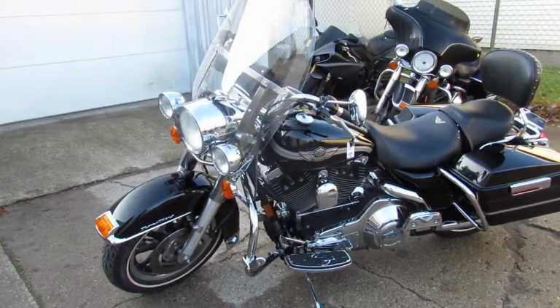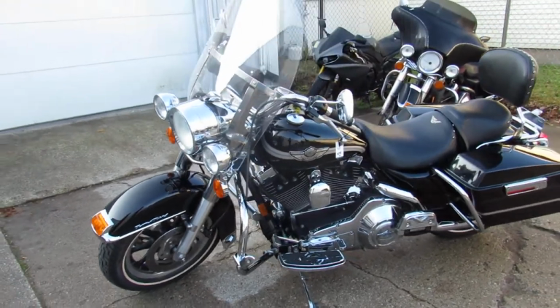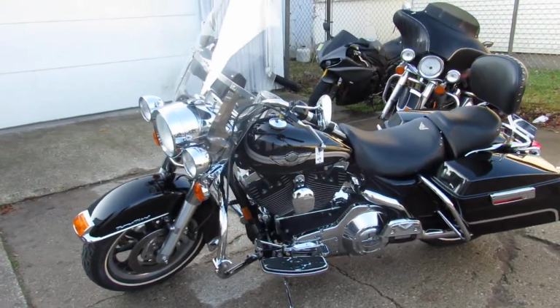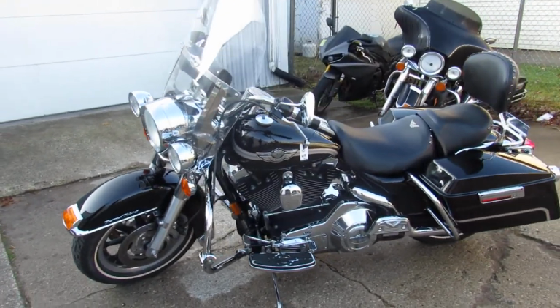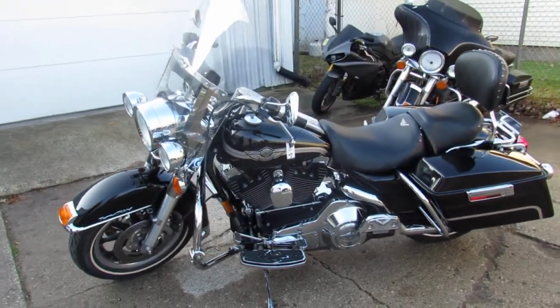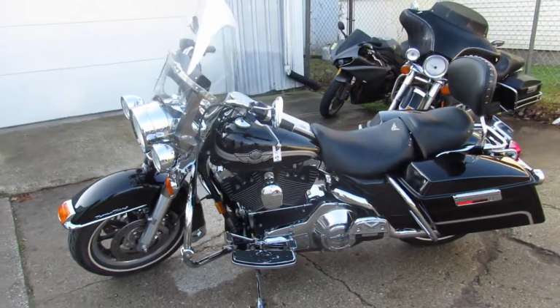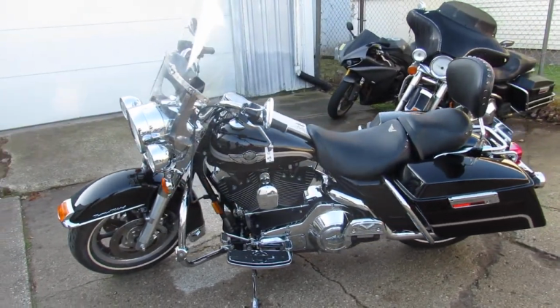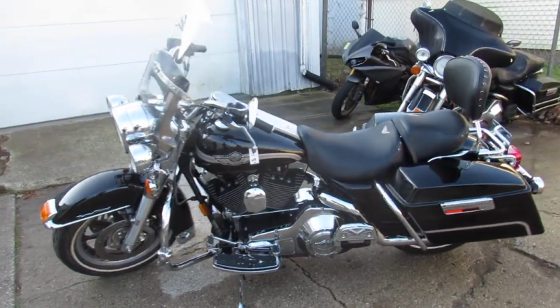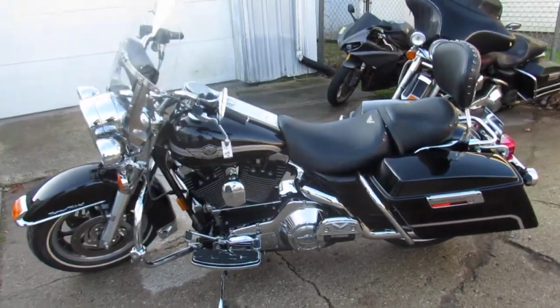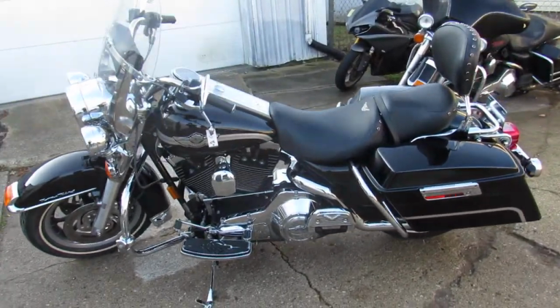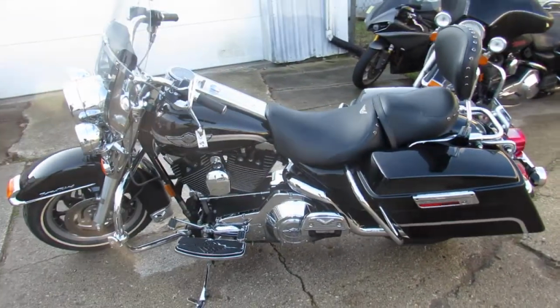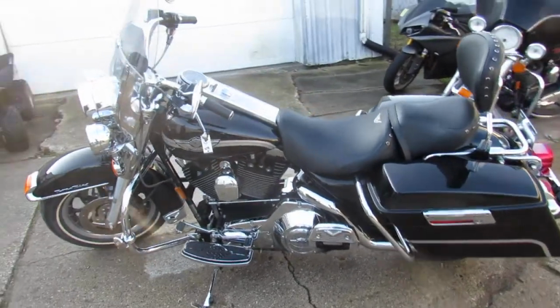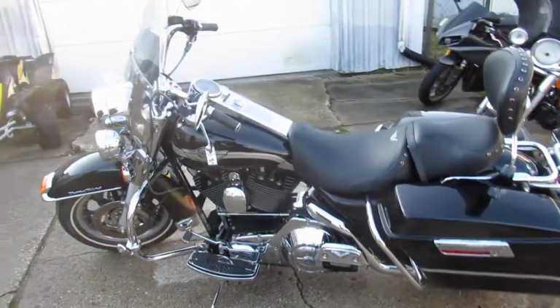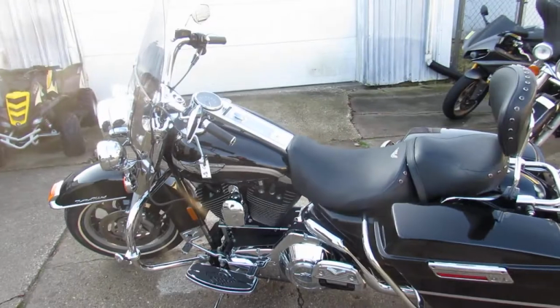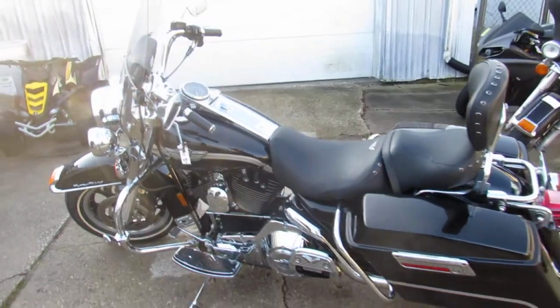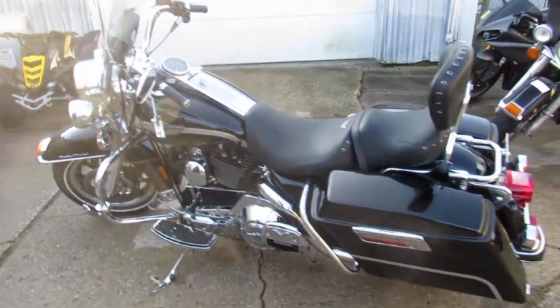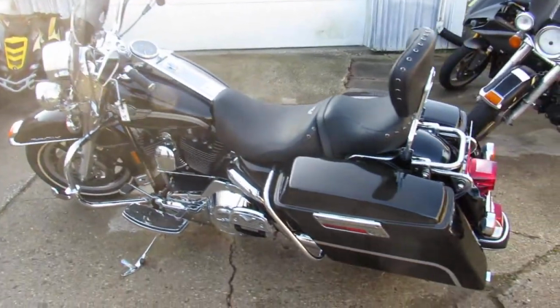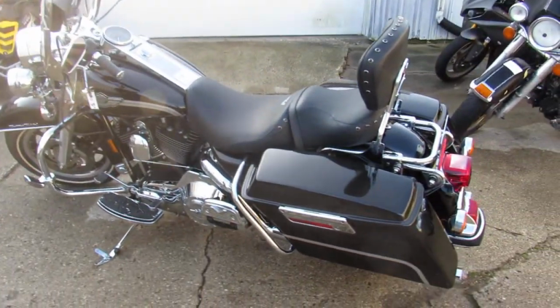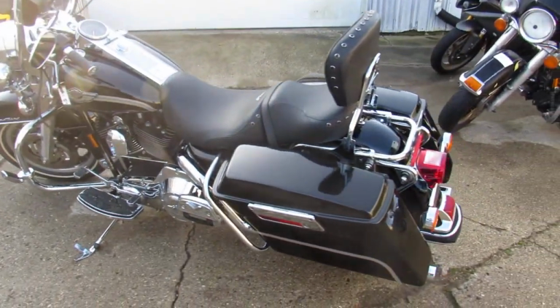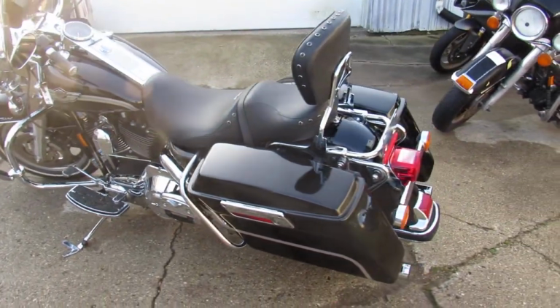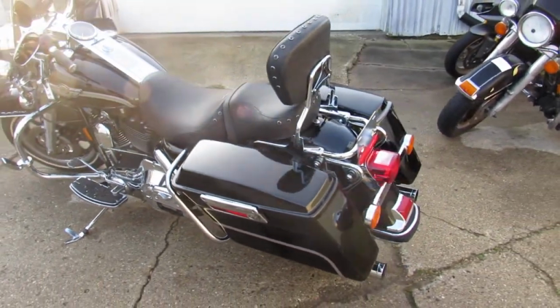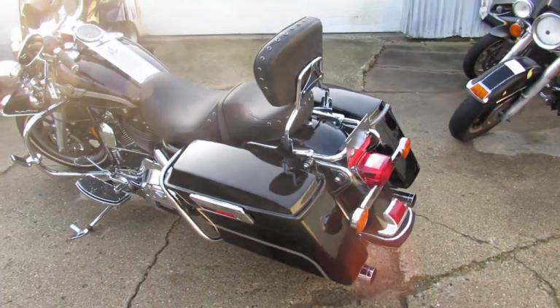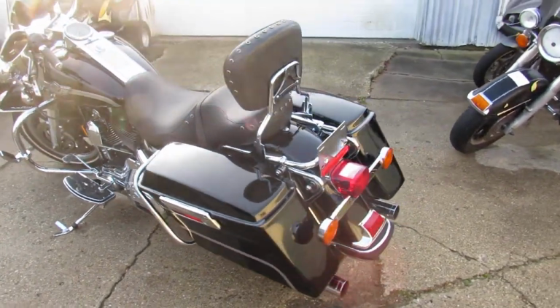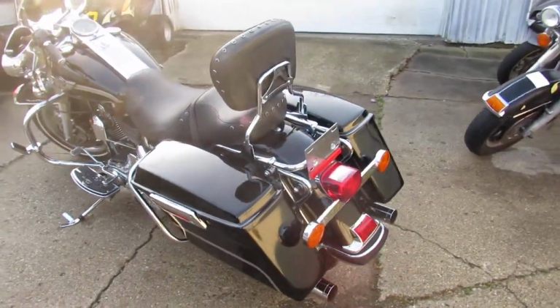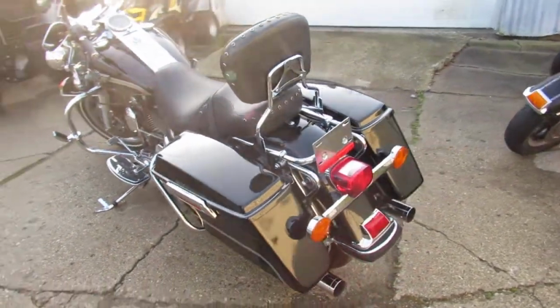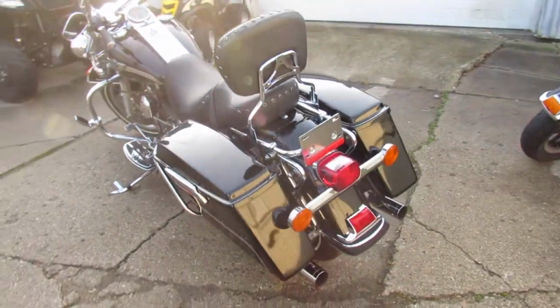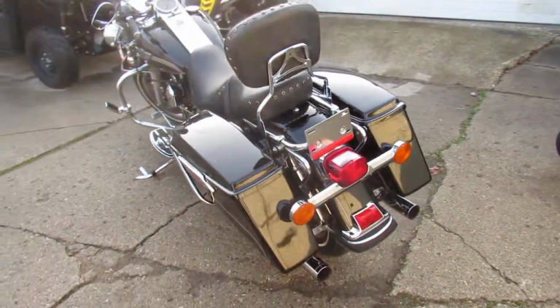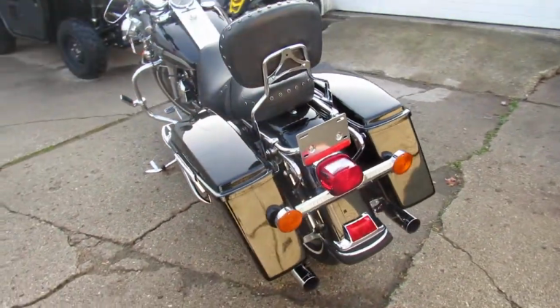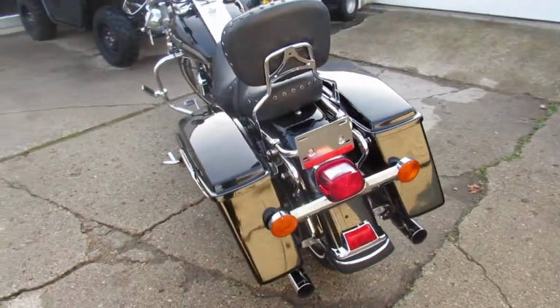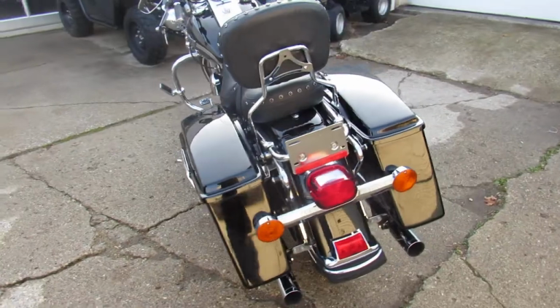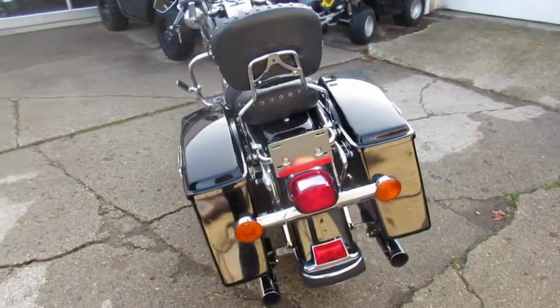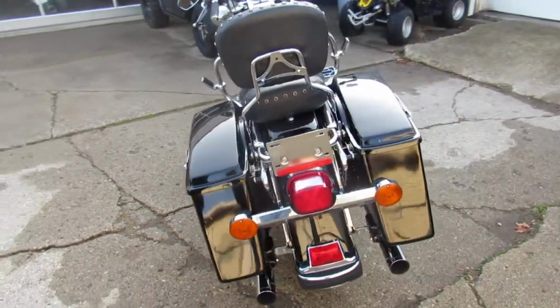Super clean, all the good stuff — windshield, hard saddlebags, backrest, tons of chrome, and that dual Vance and Hines exhaust. Brings this 100th anniversary to life, guys.